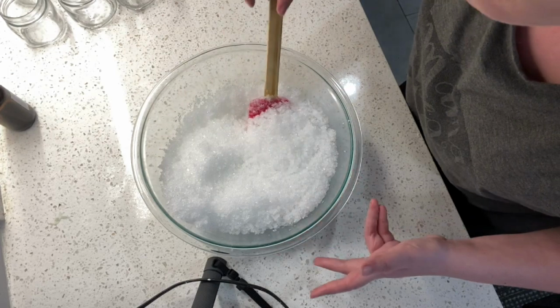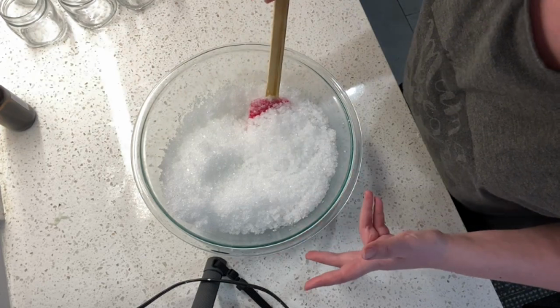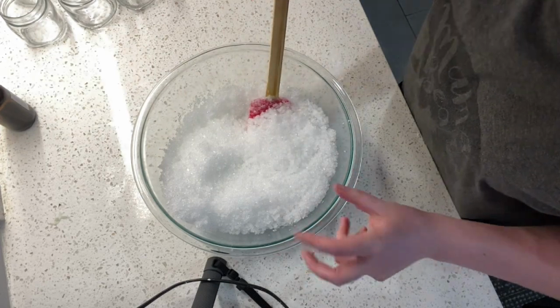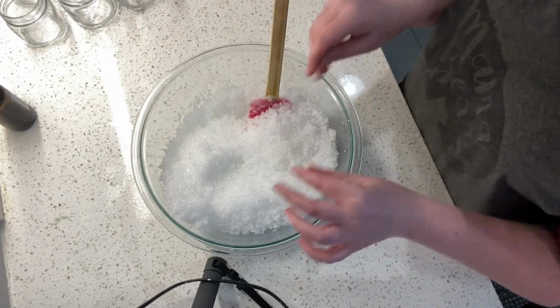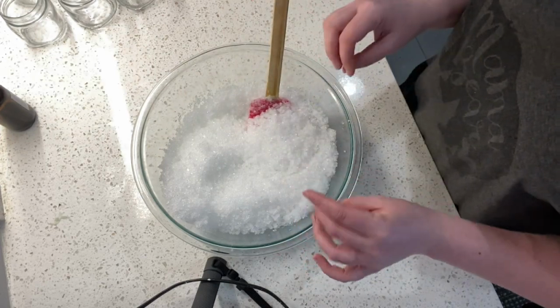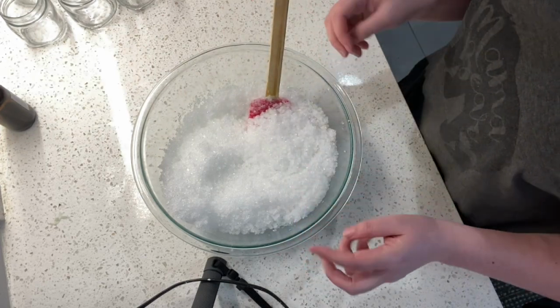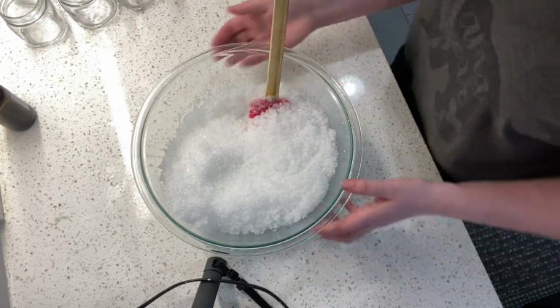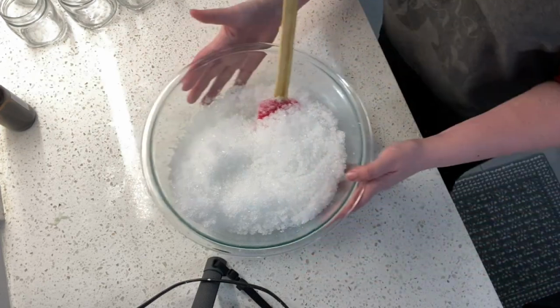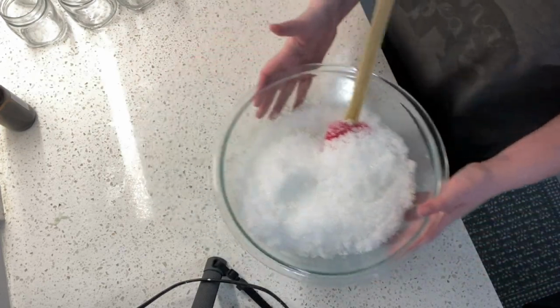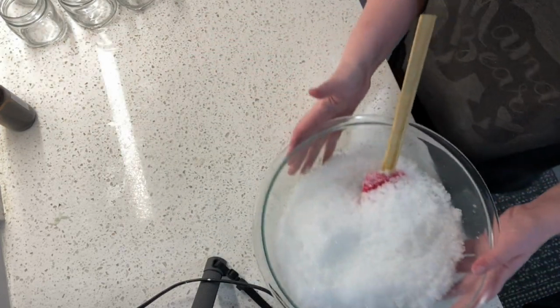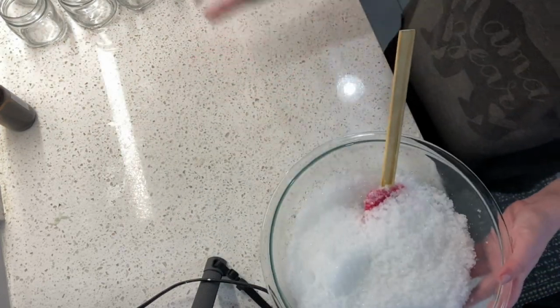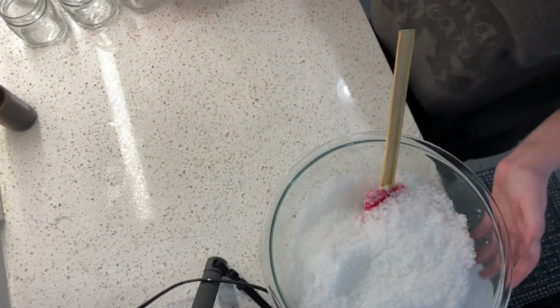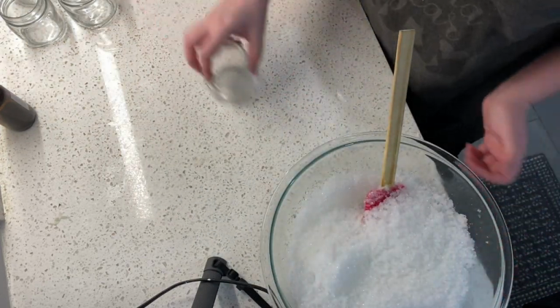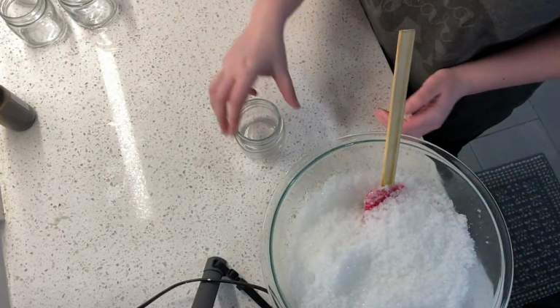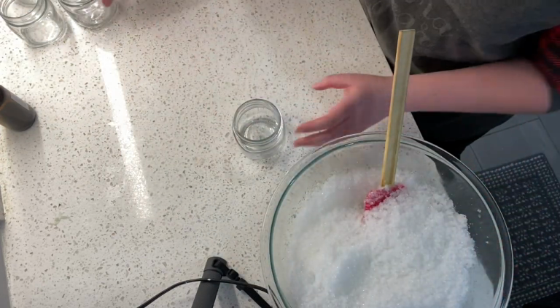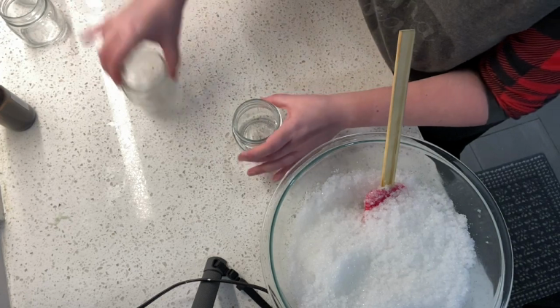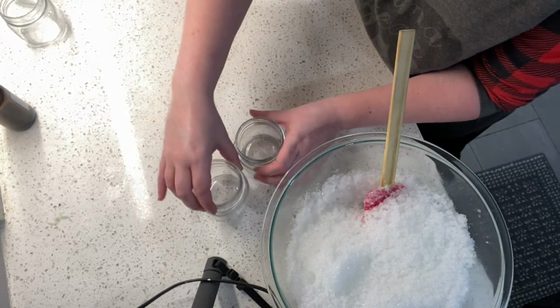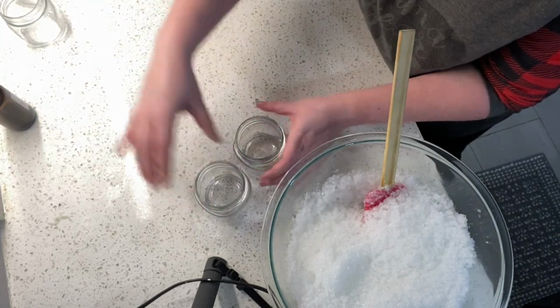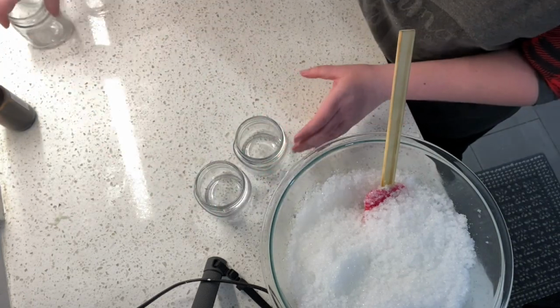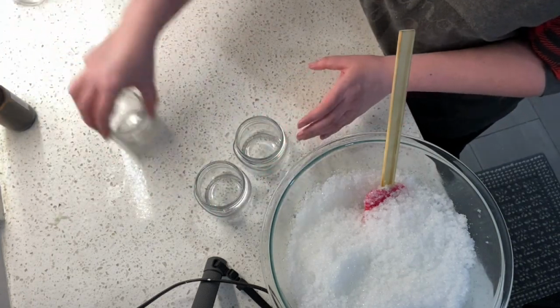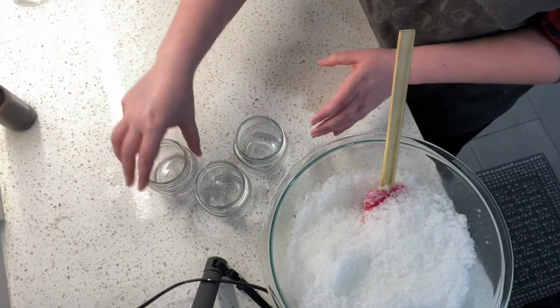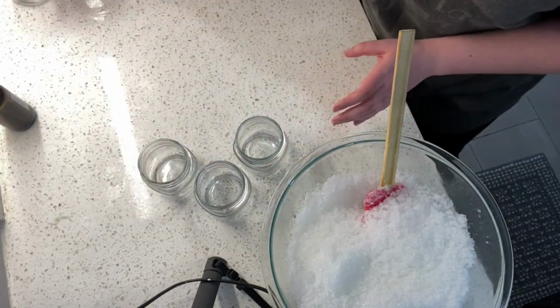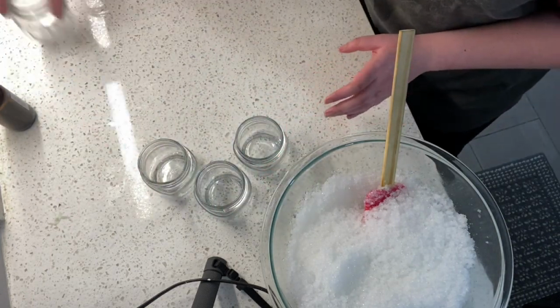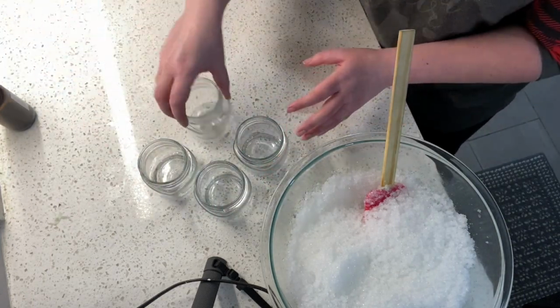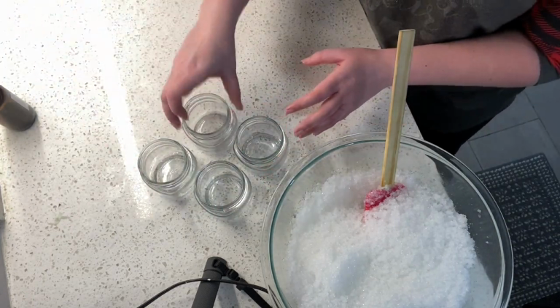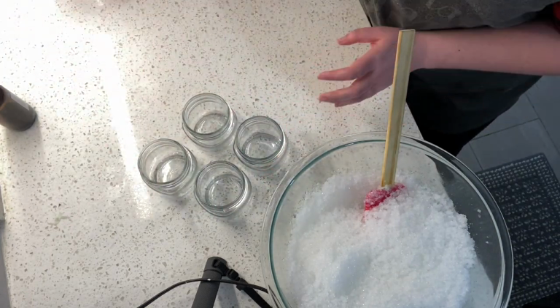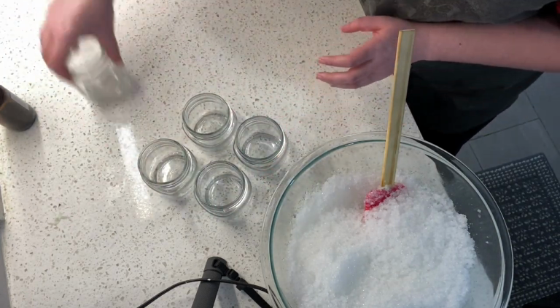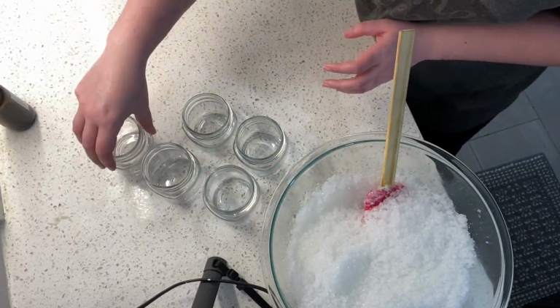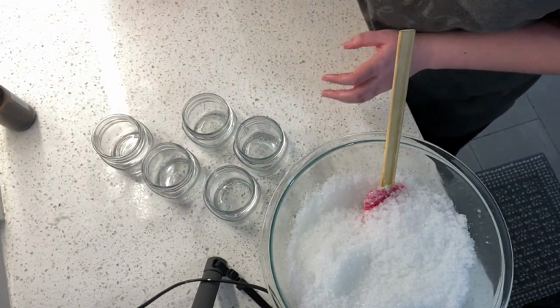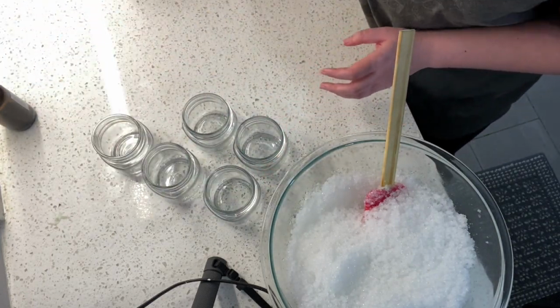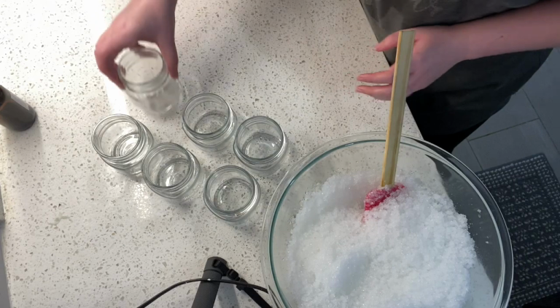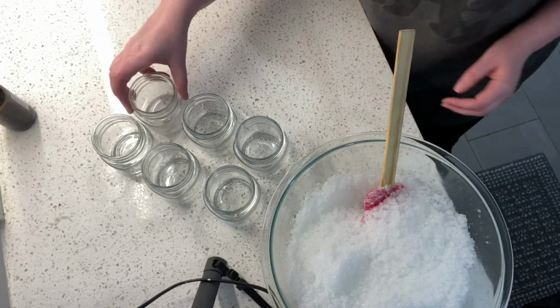It smells so good. All we do after that is scoop it into jars, seal them up, and we're done. We'll see you next time!